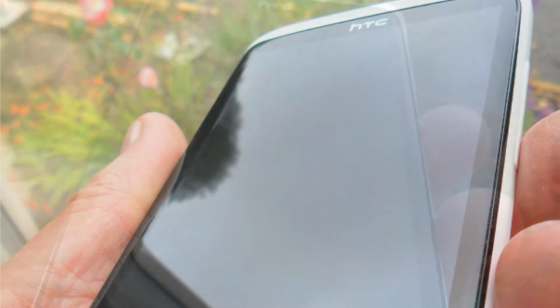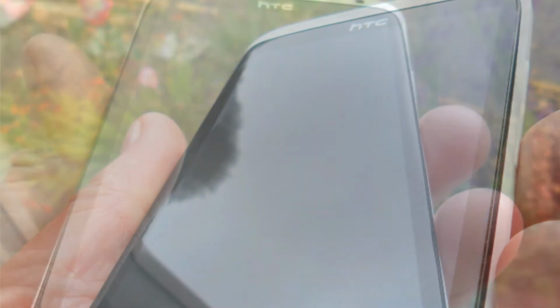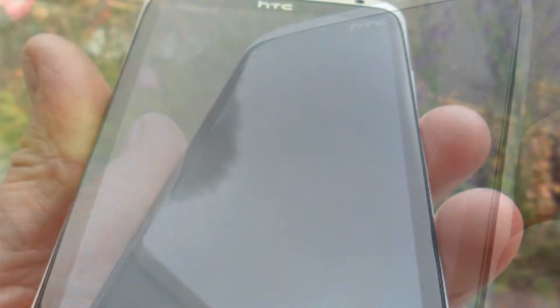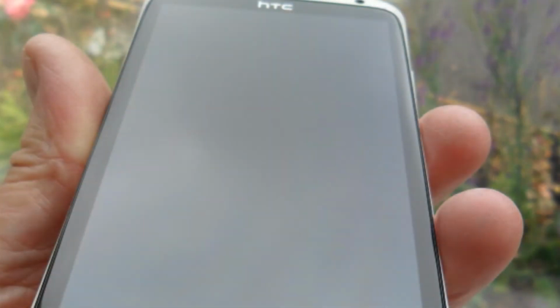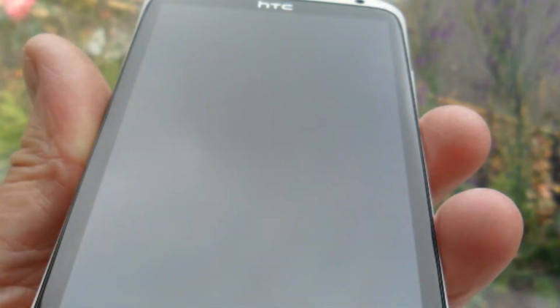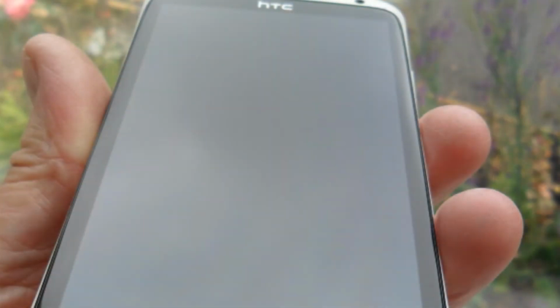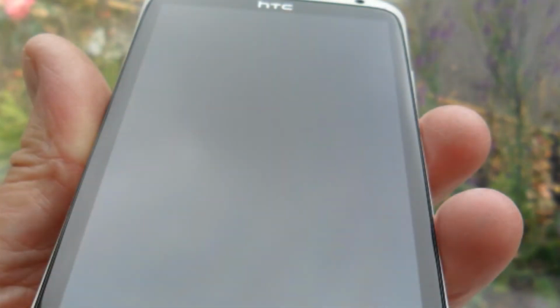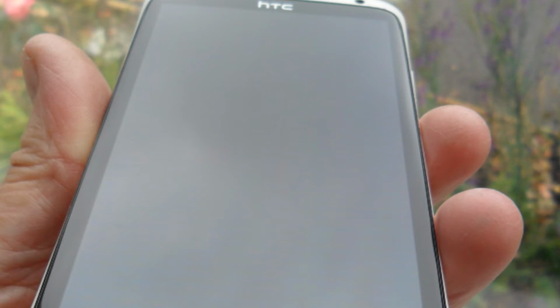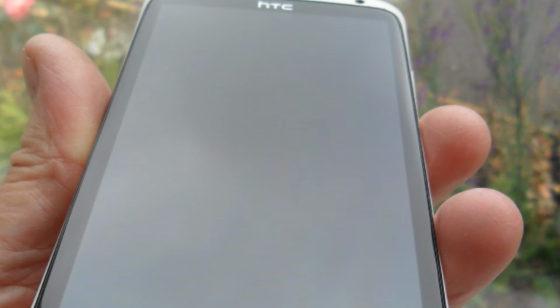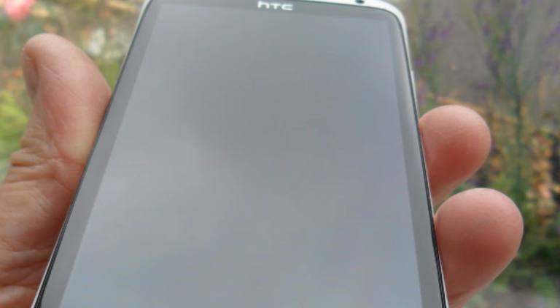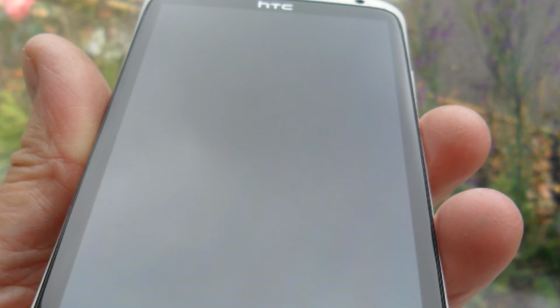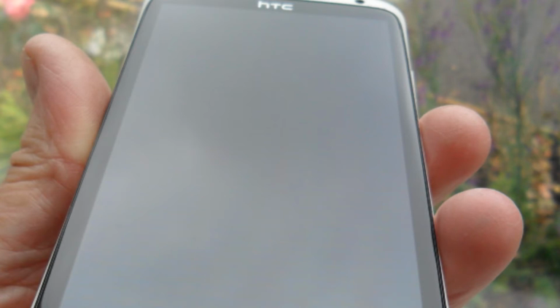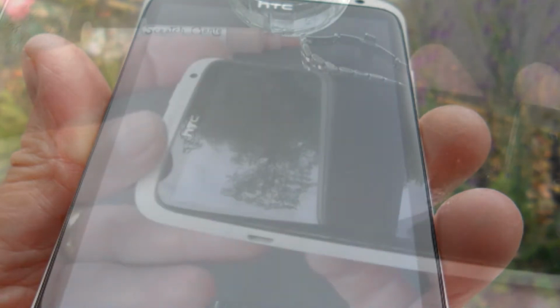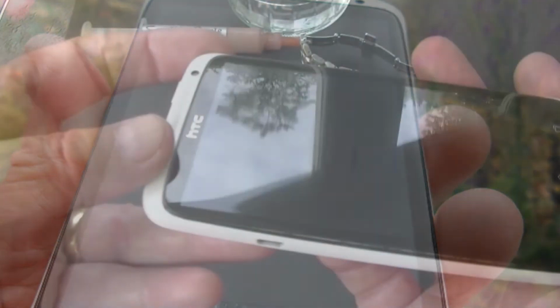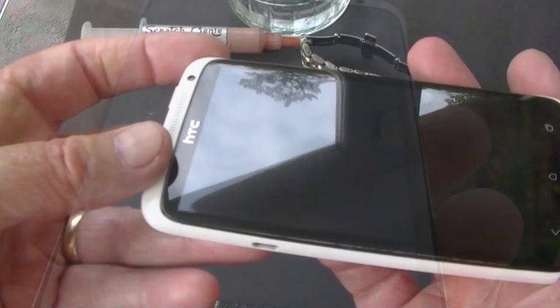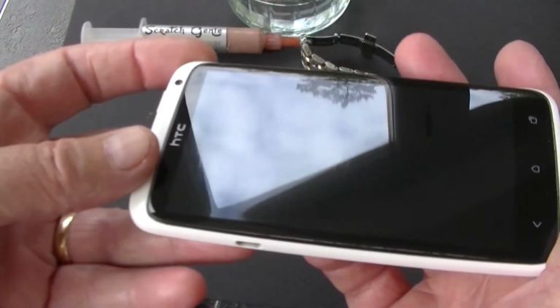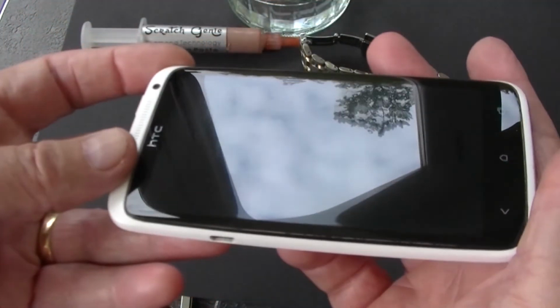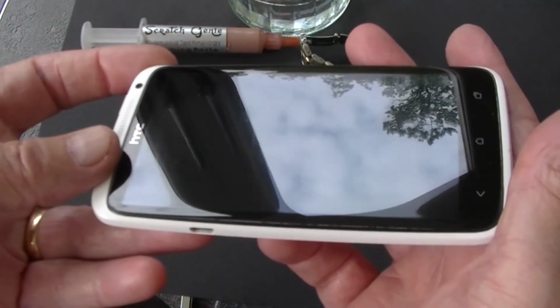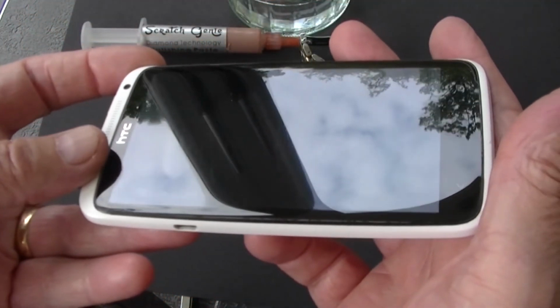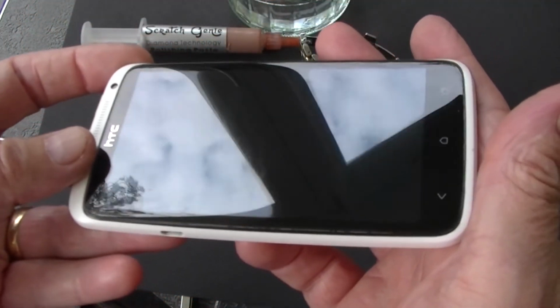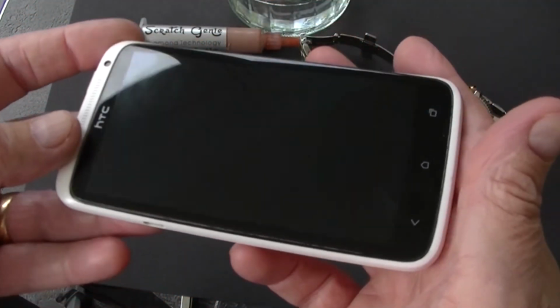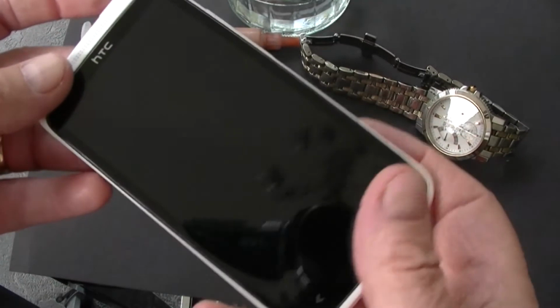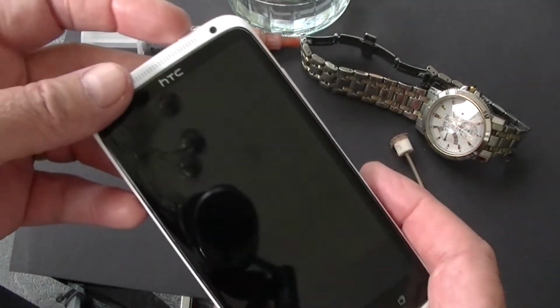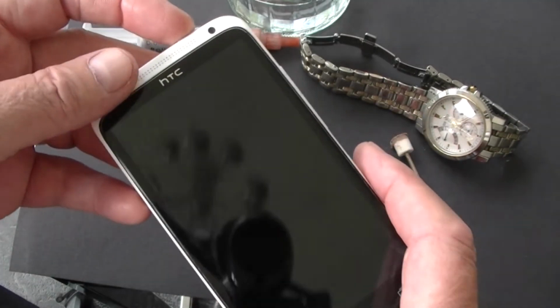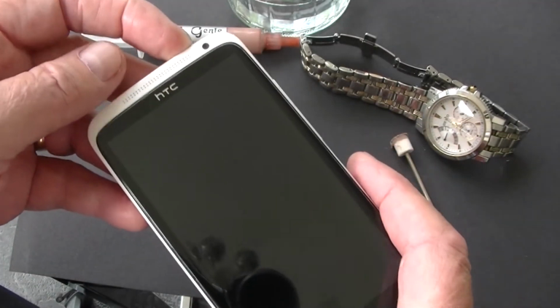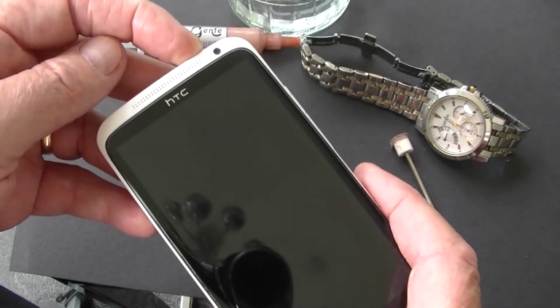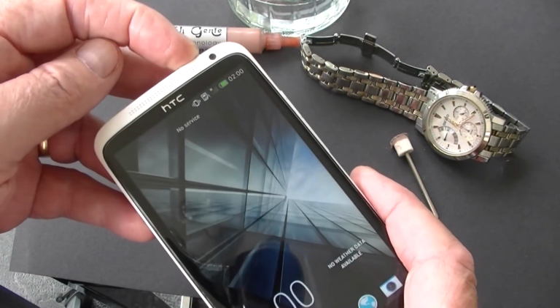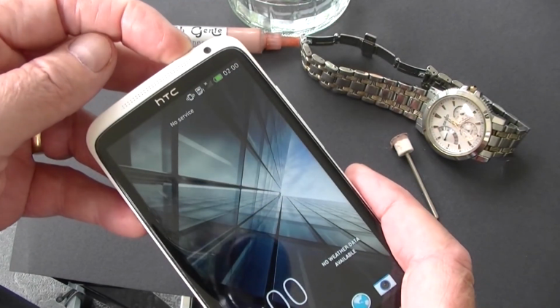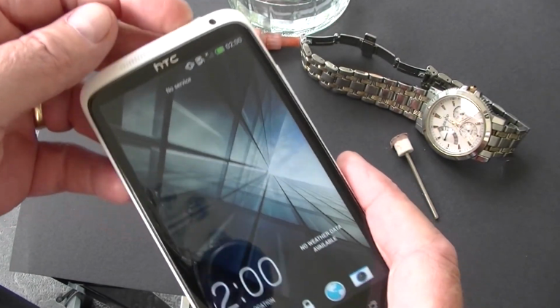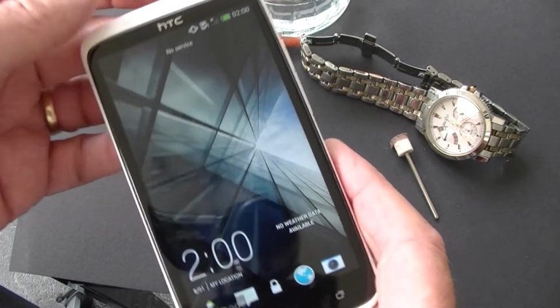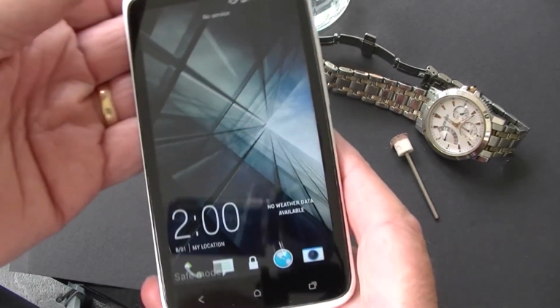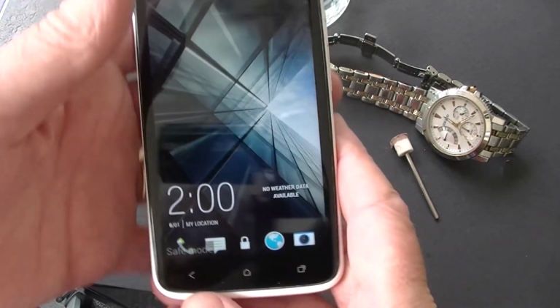There is plenty of the product left for many more applications. As you can see, the paste will not stop the touch screen from working.